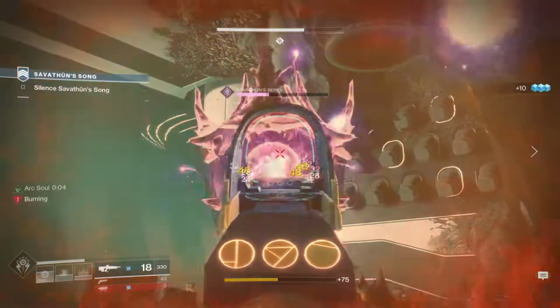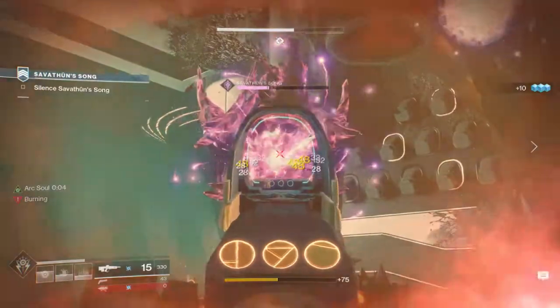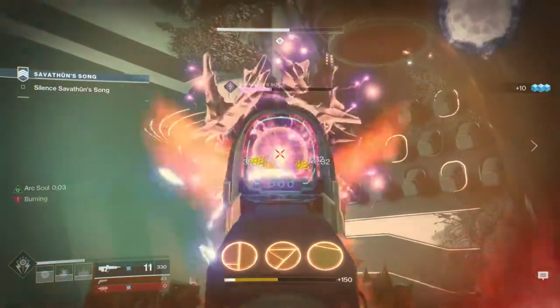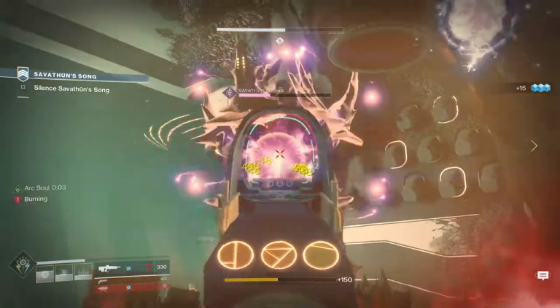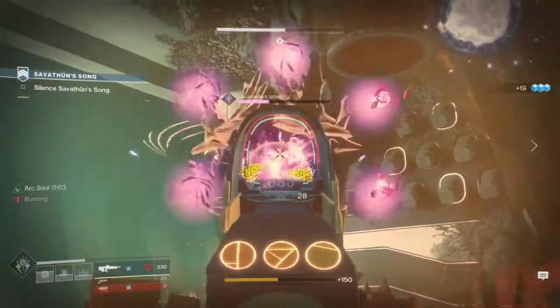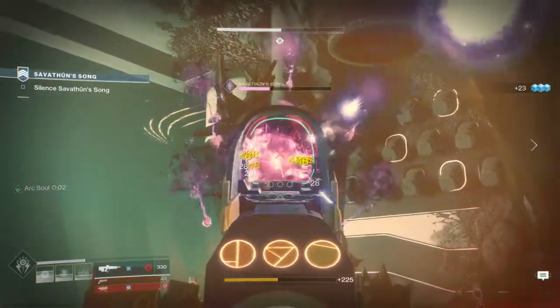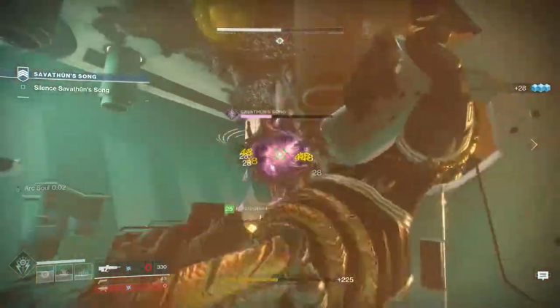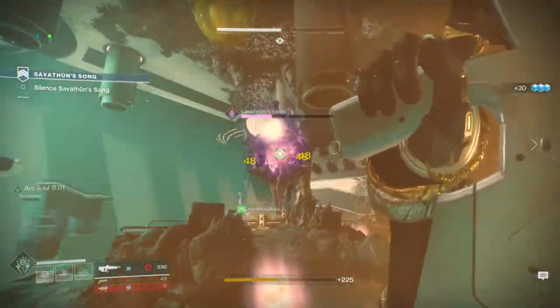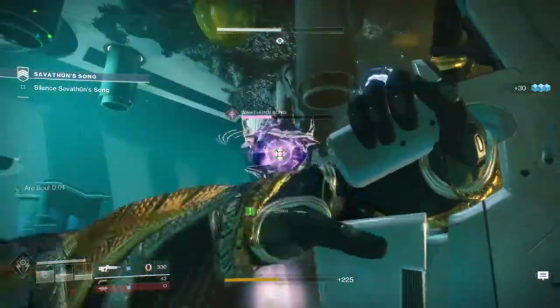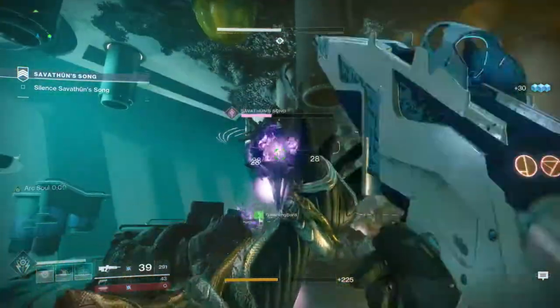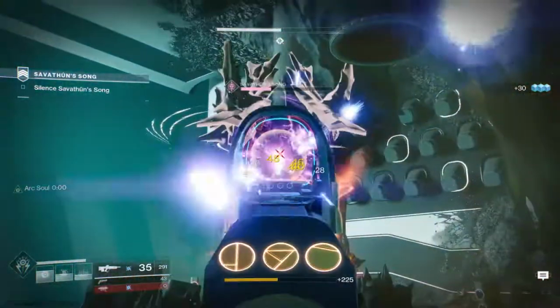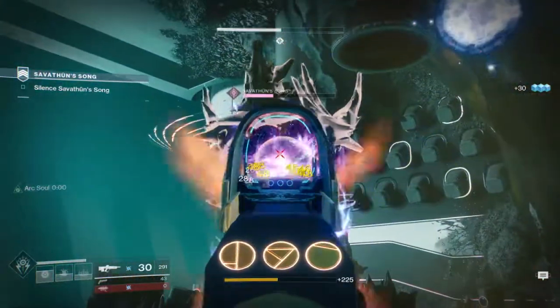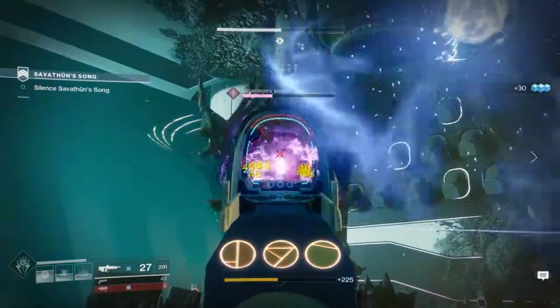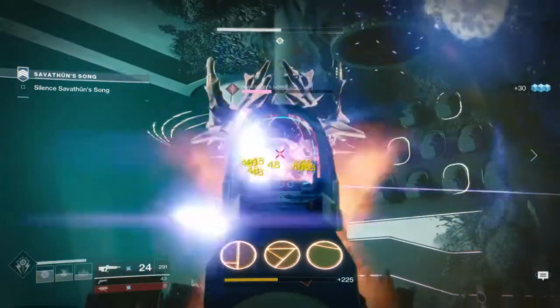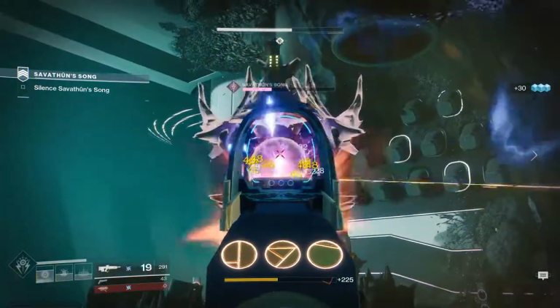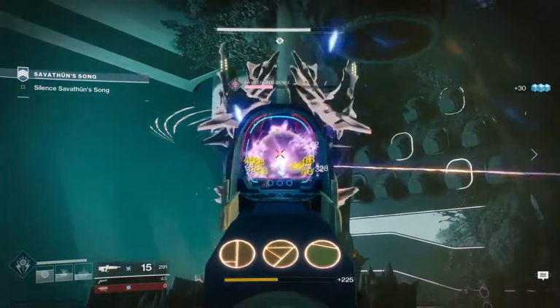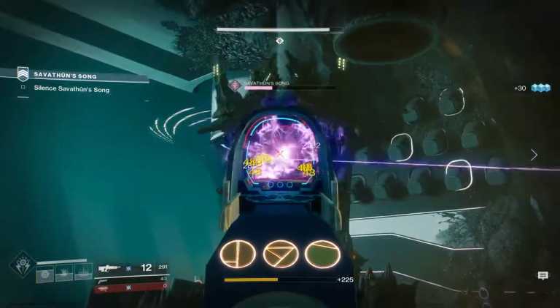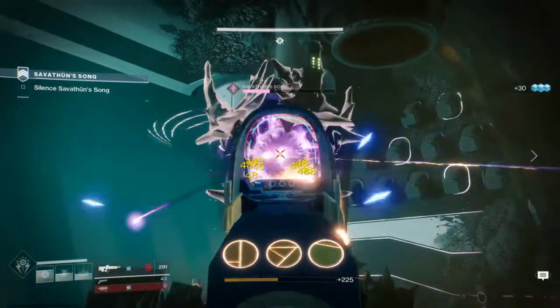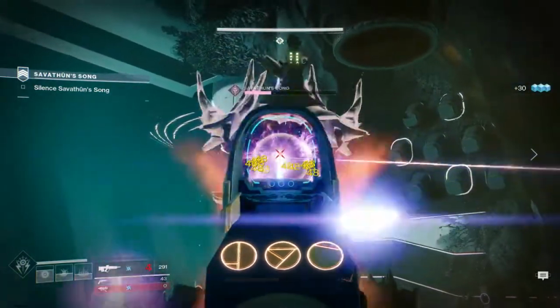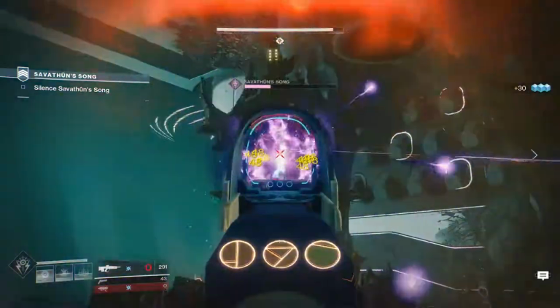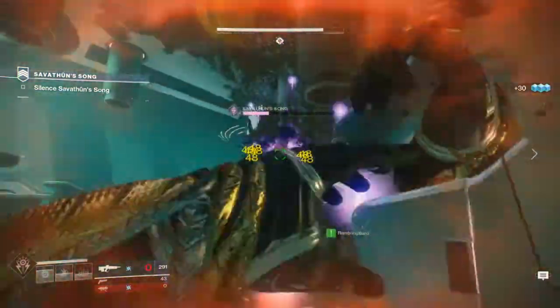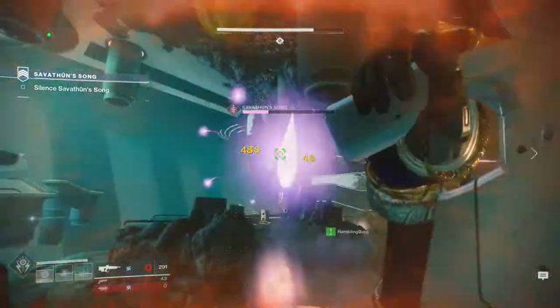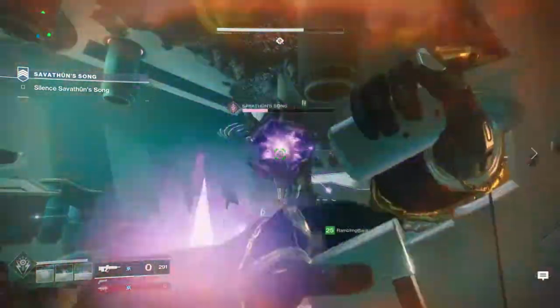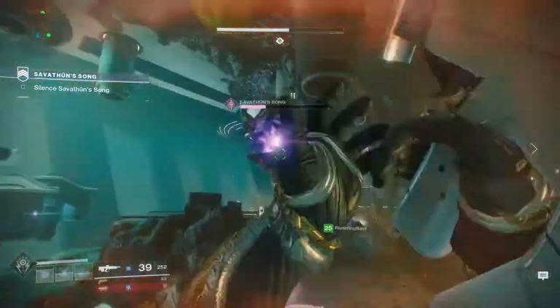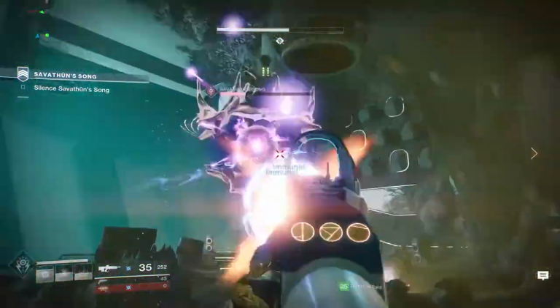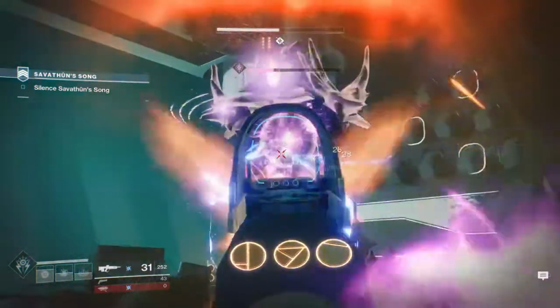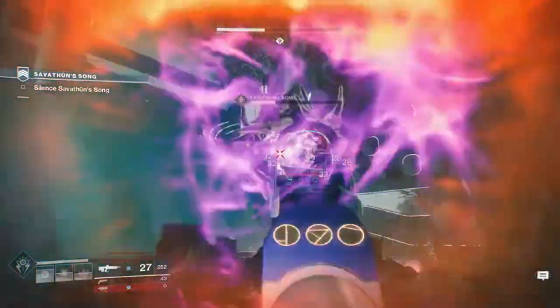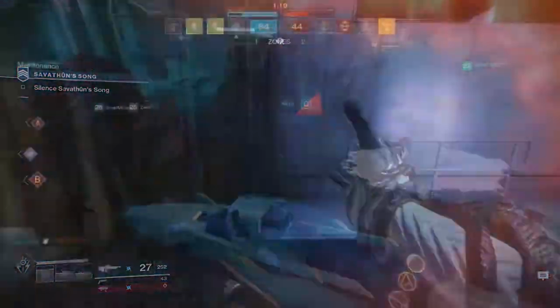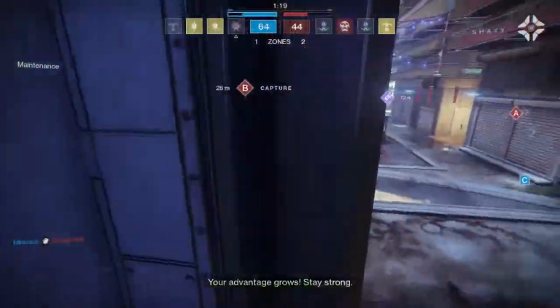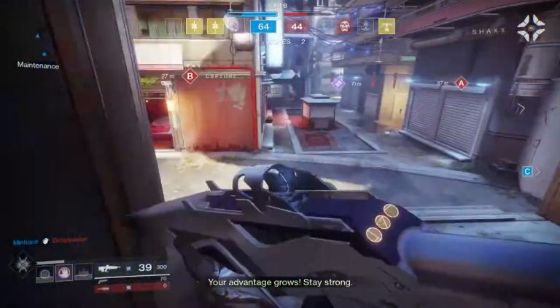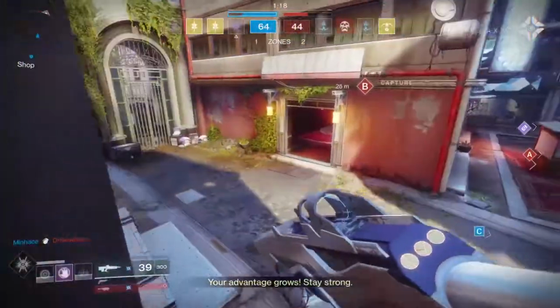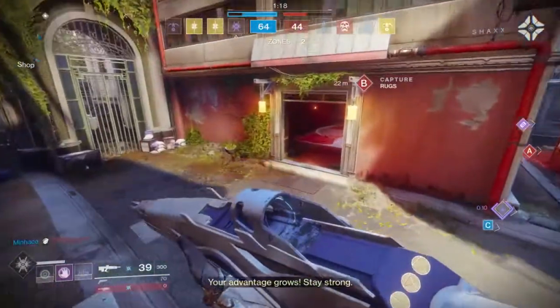With Masterworks, you can easily make upwards of two to three orbs with a single magazine. I recommend a magazine Masterwork to make this easier, and if not that, I'd recommend the reload Masterwork. The other two Masterwork options don't really help it out all too much.